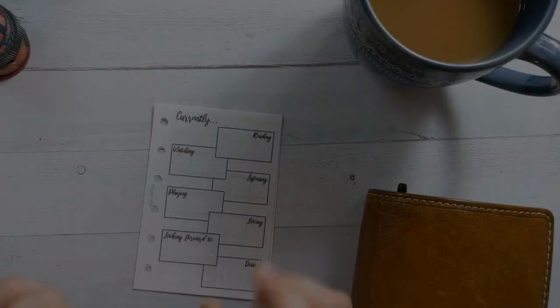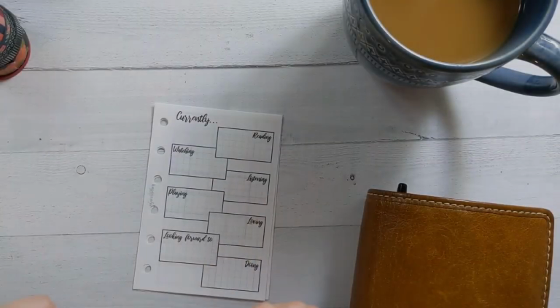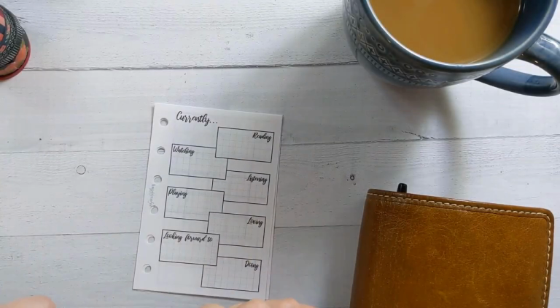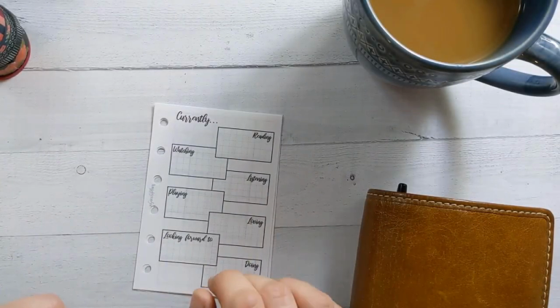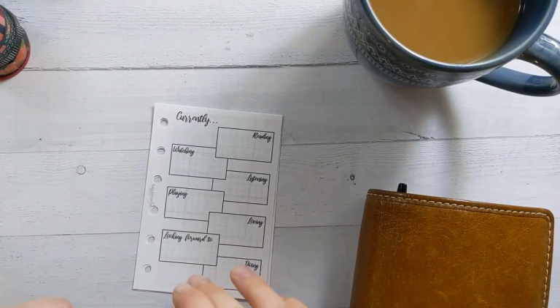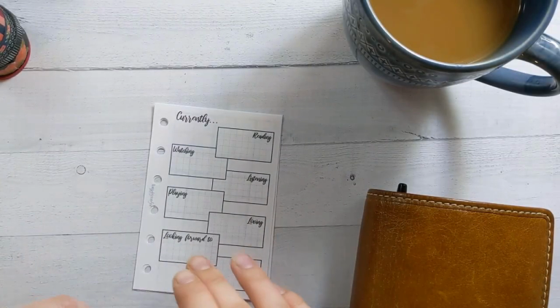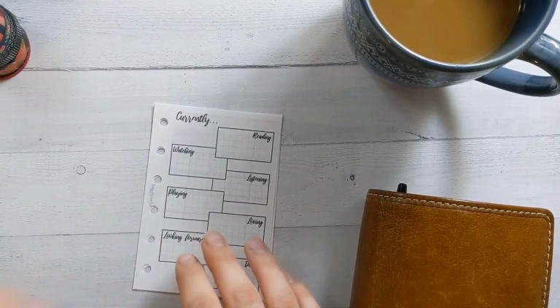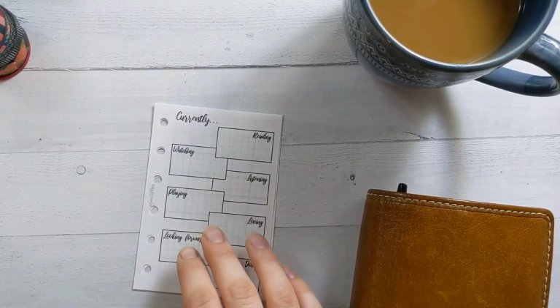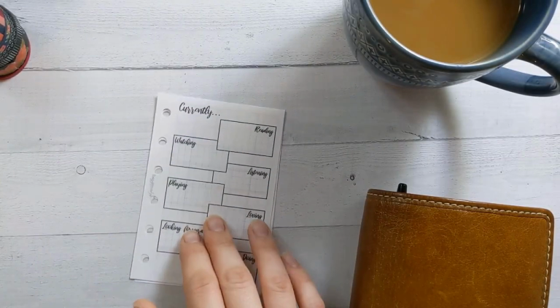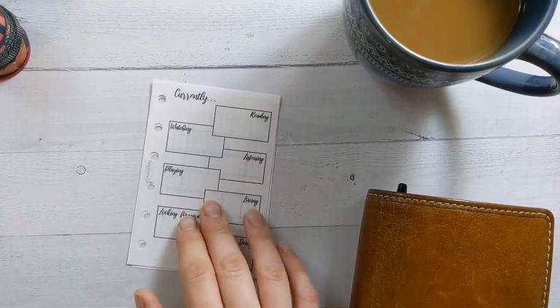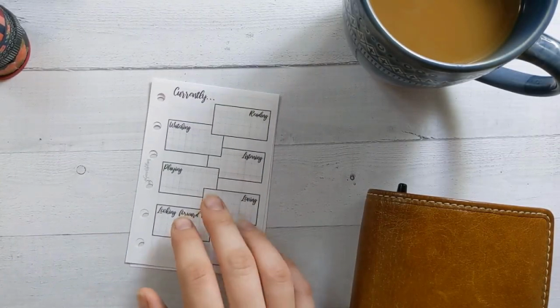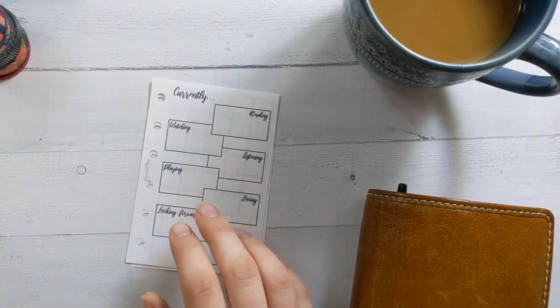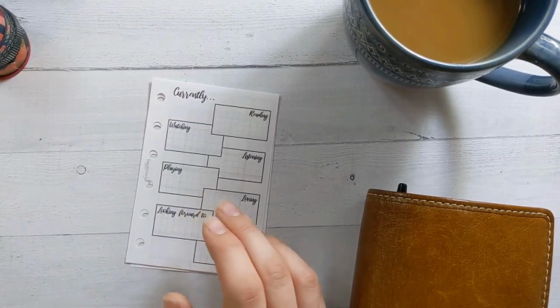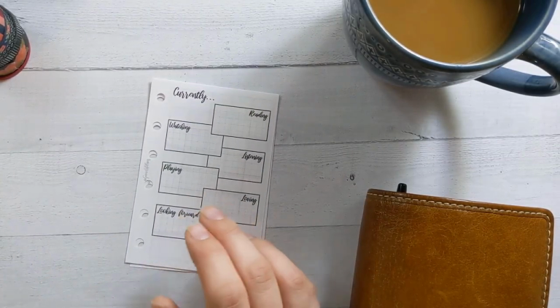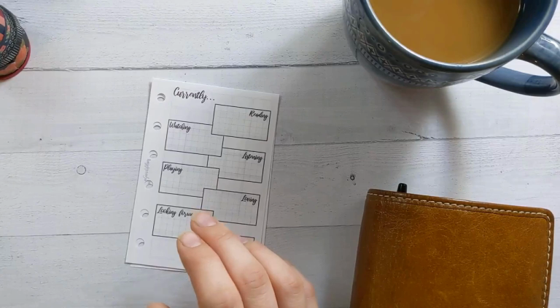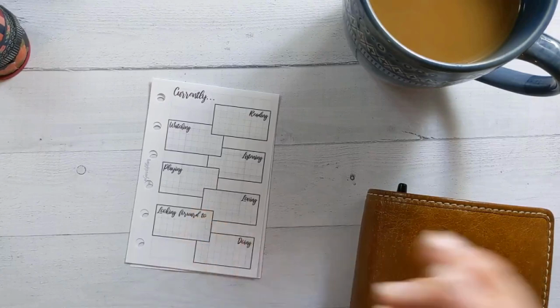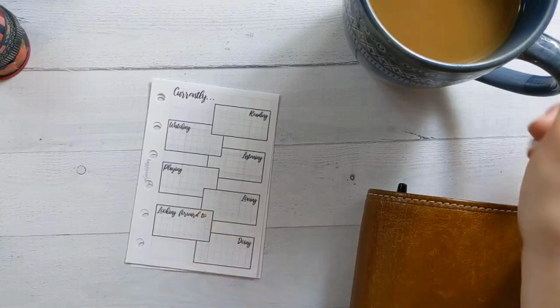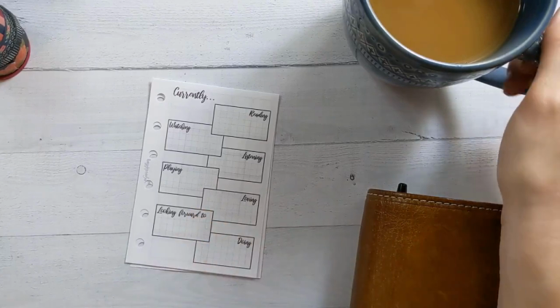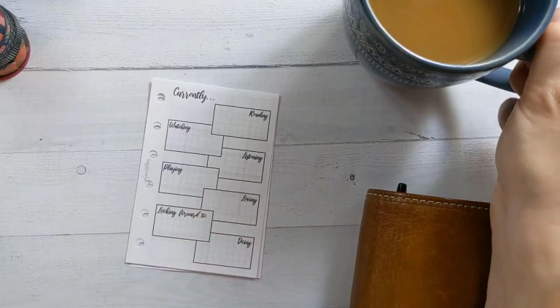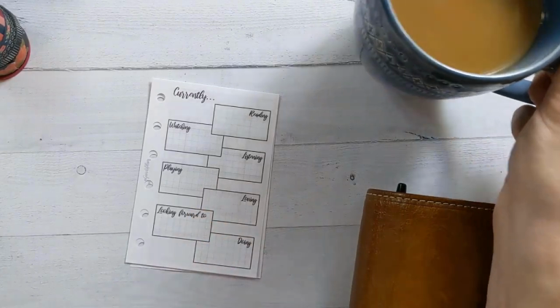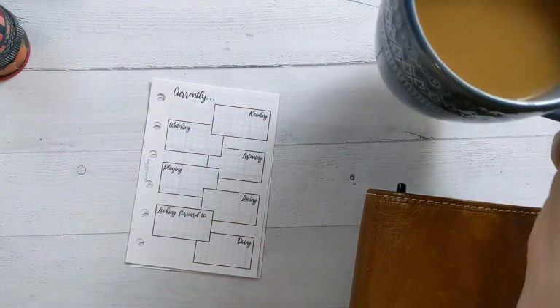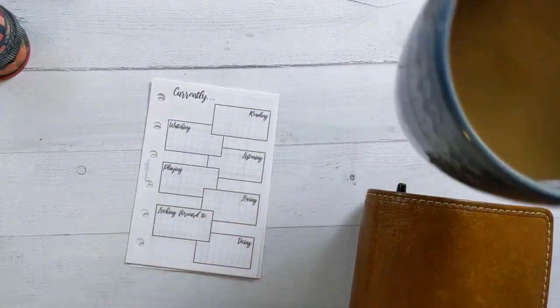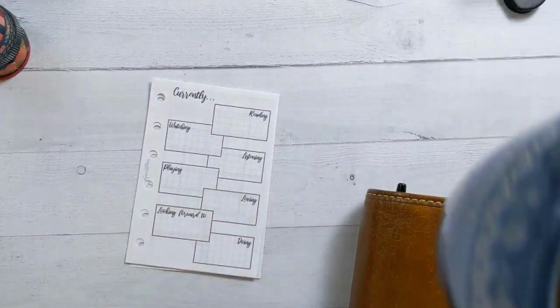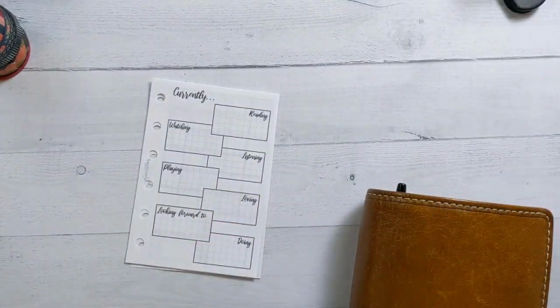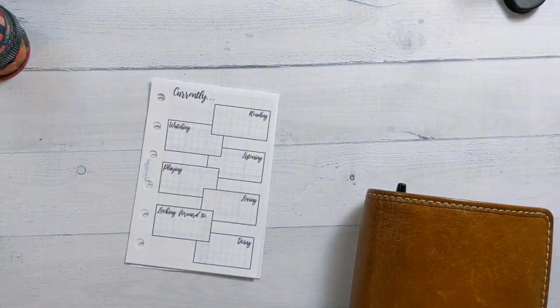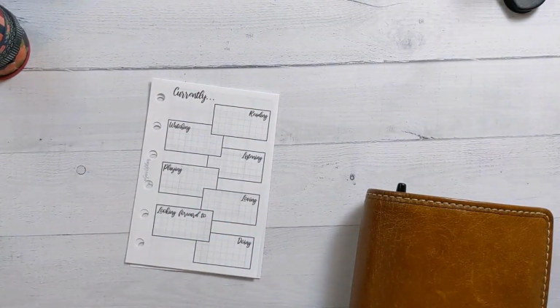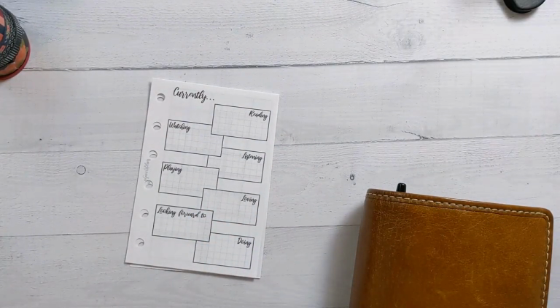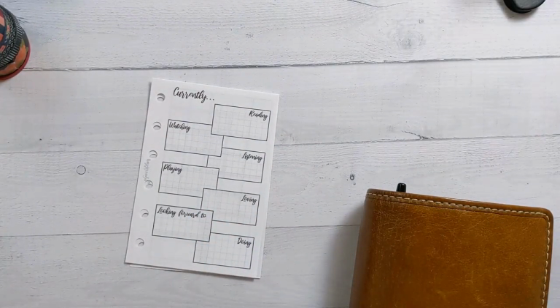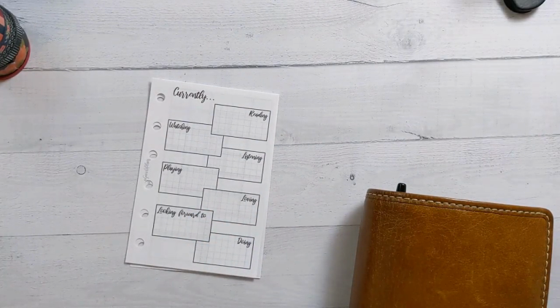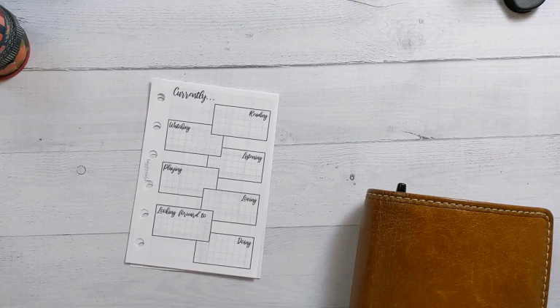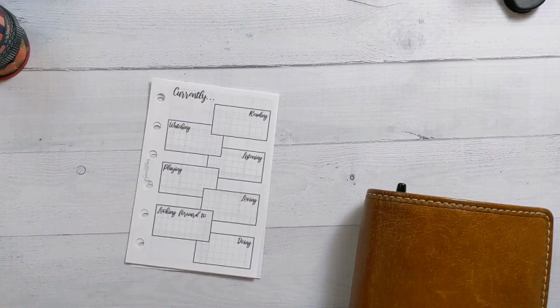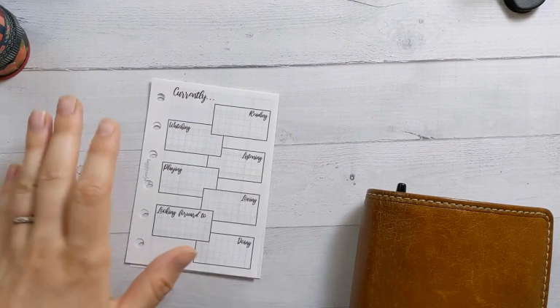Good morning, everybody. As long as I'm still waking up at 4:30 in the morning to film these videos, there's probably just going to be a cup of coffee in the corner of the shot, because I'm human.